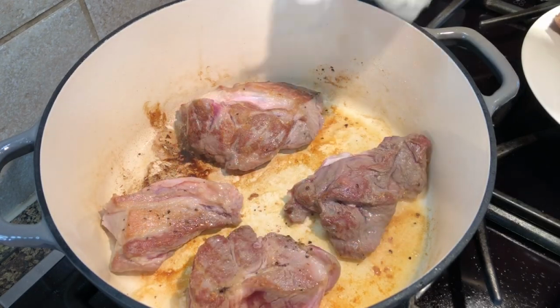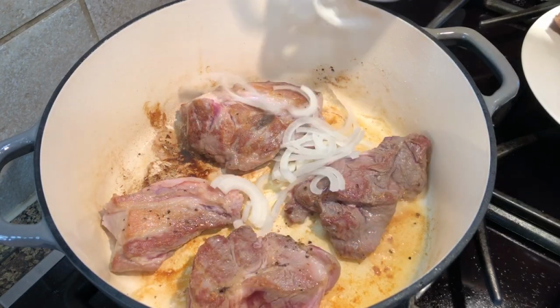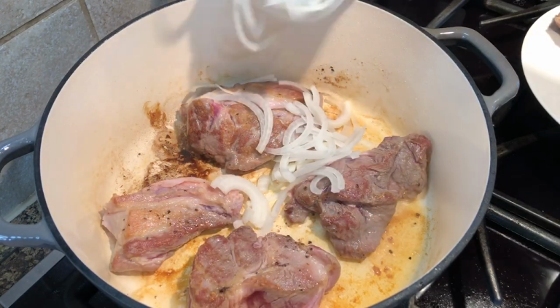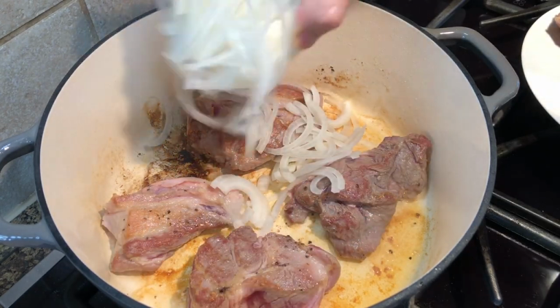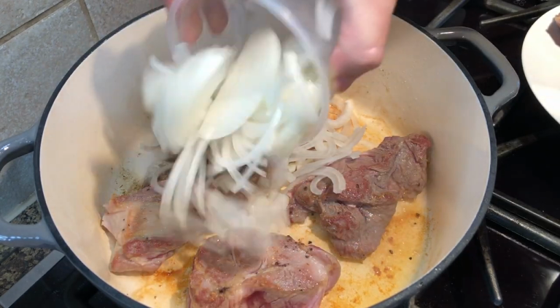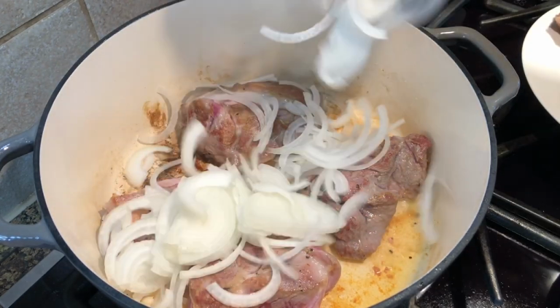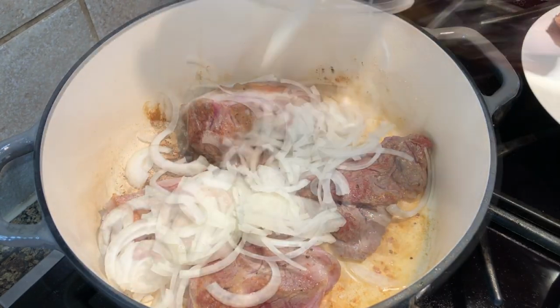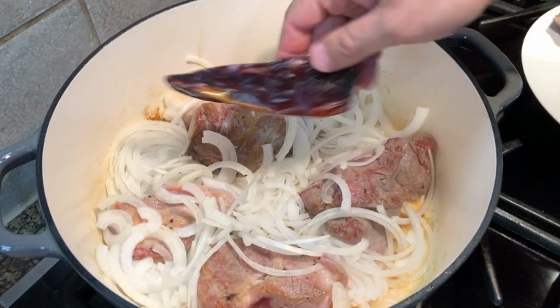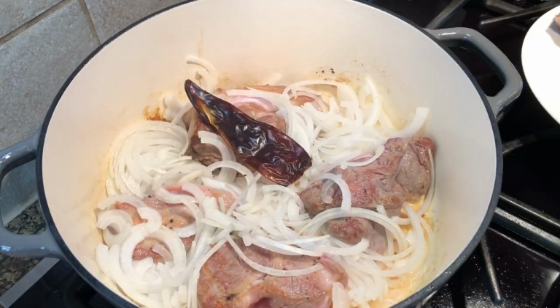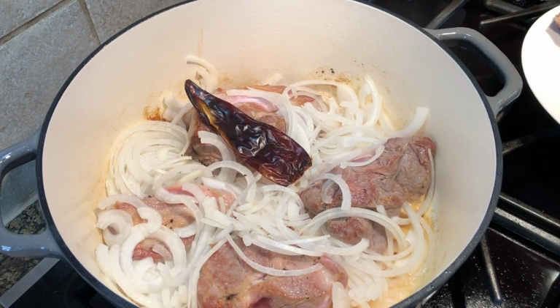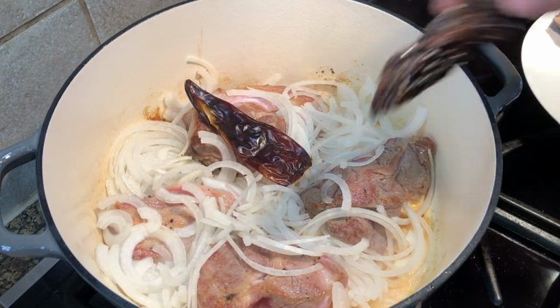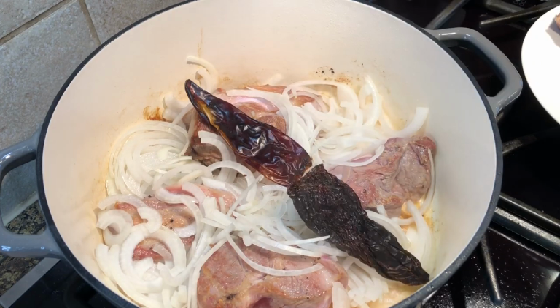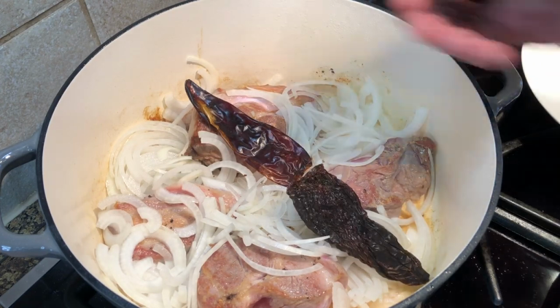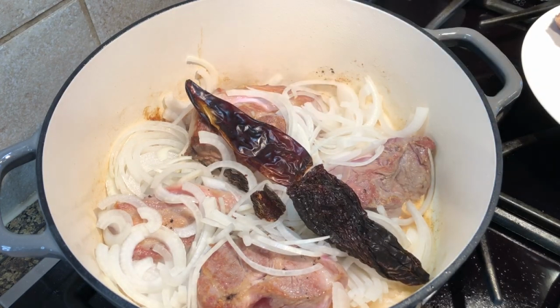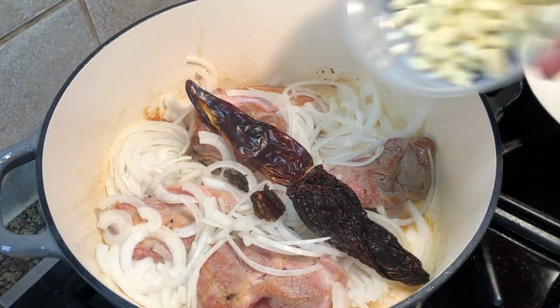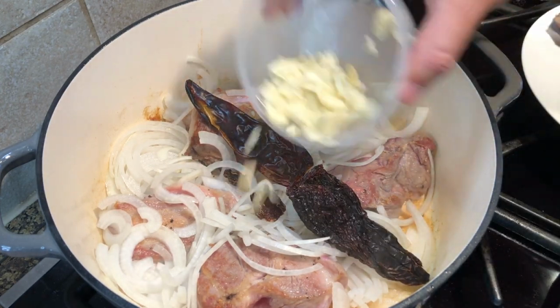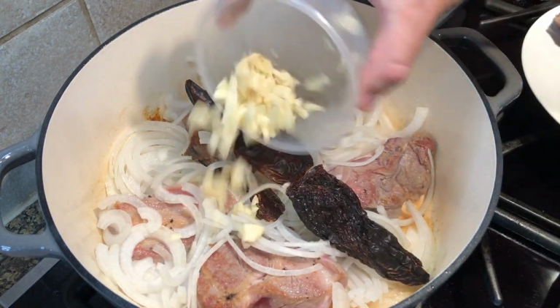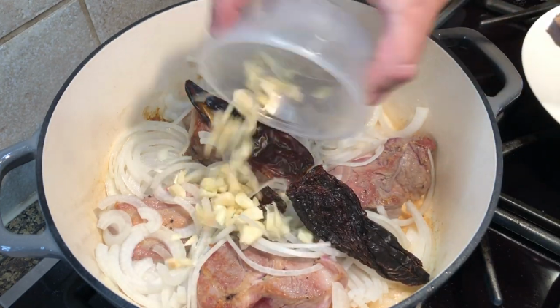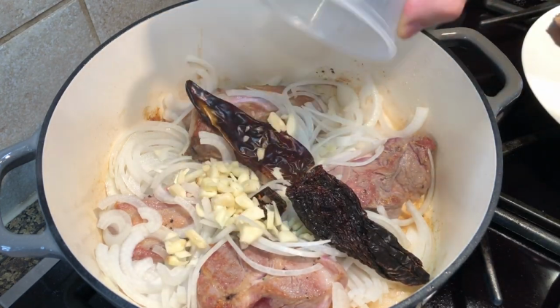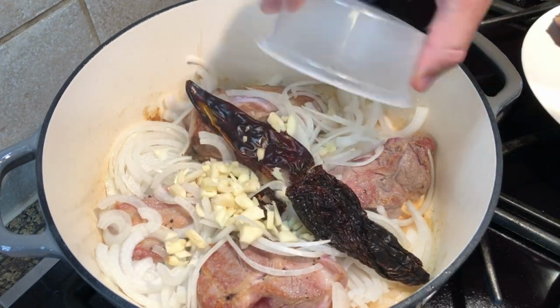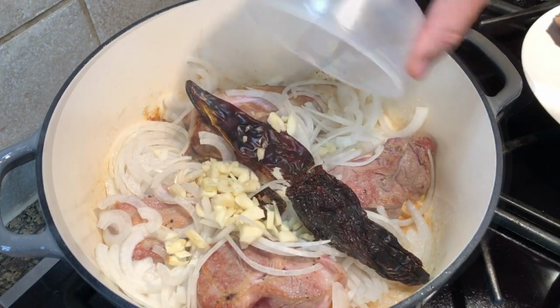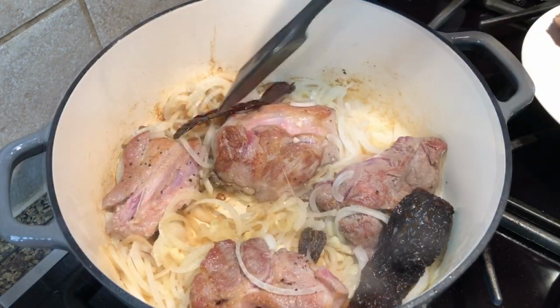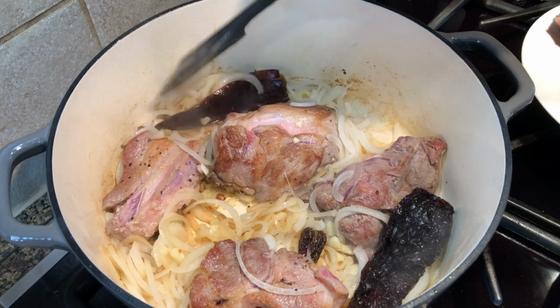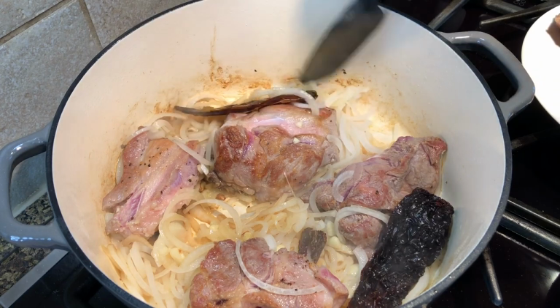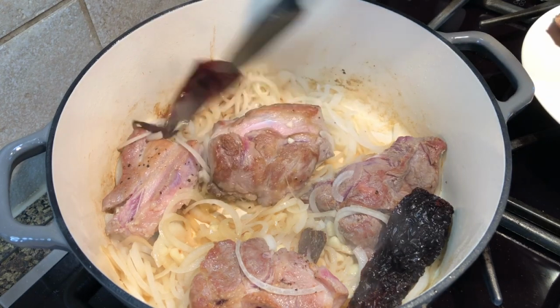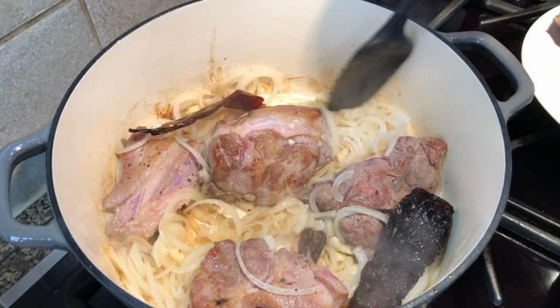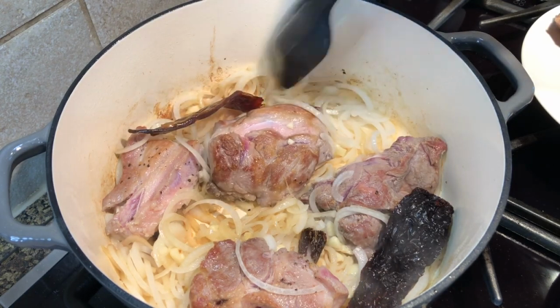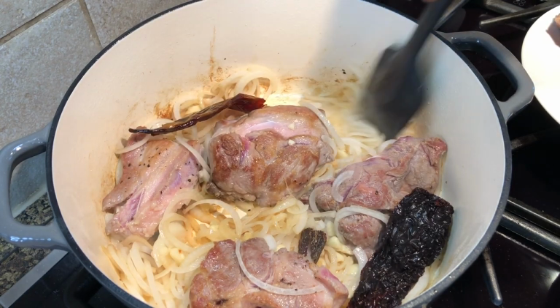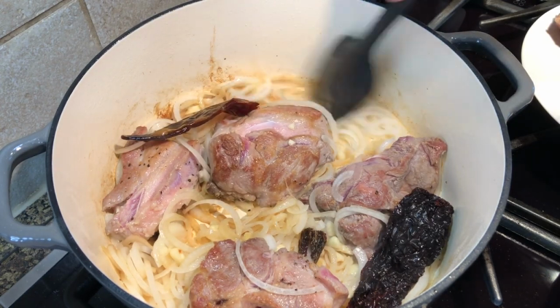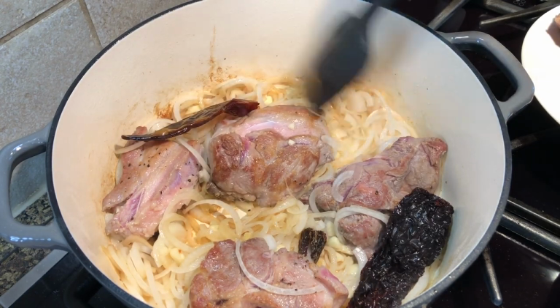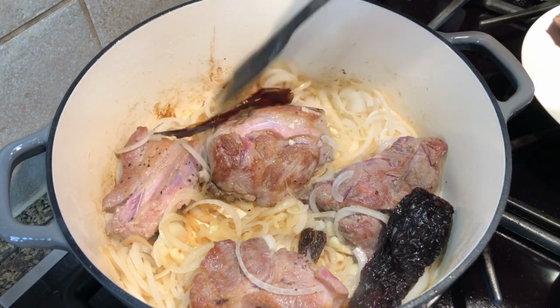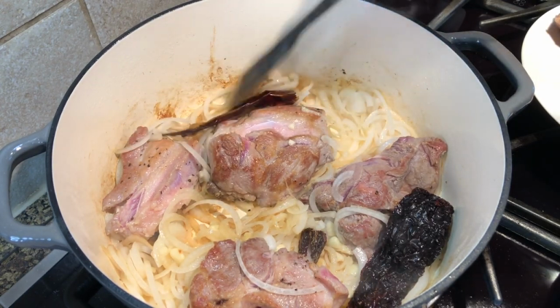Once the pork is nice and brown, add the onions, chilies, and garlic. Once the onion starts to get translucent, return all the meat to the pan.